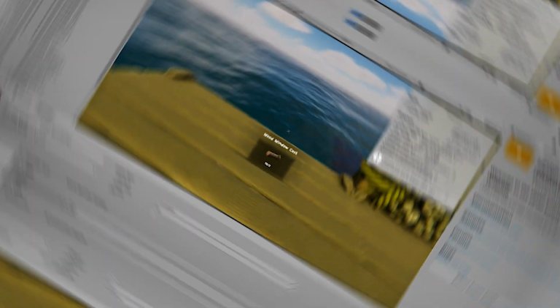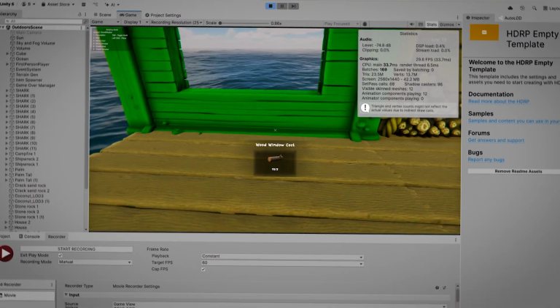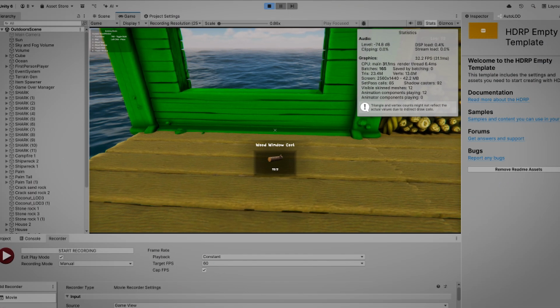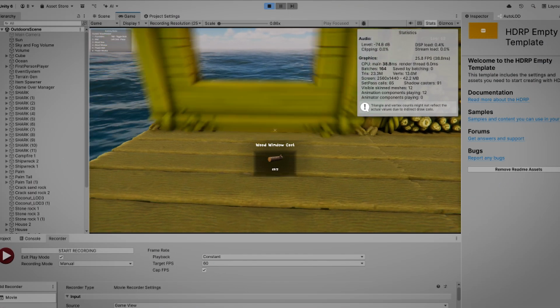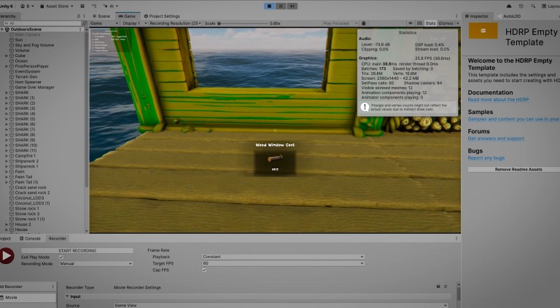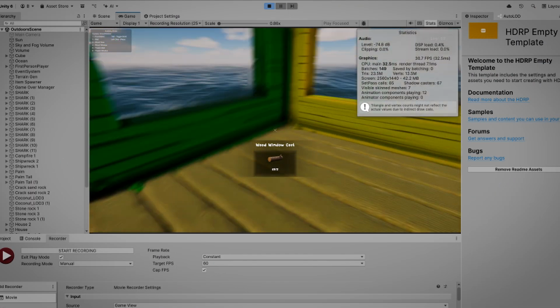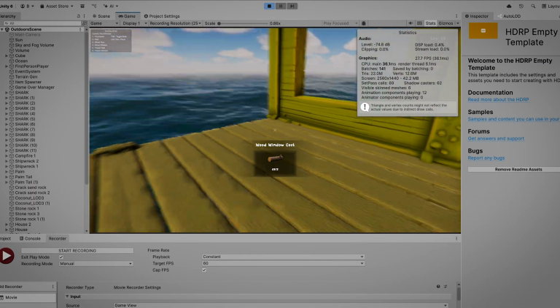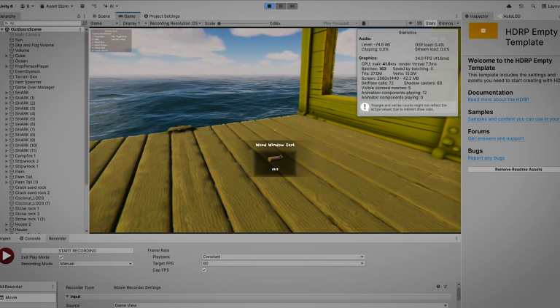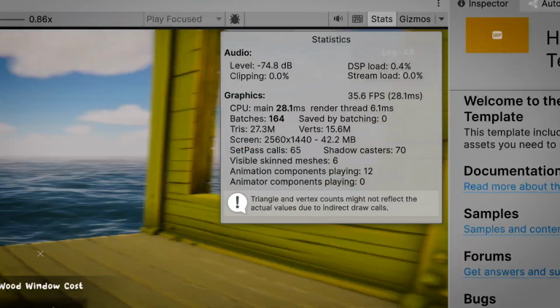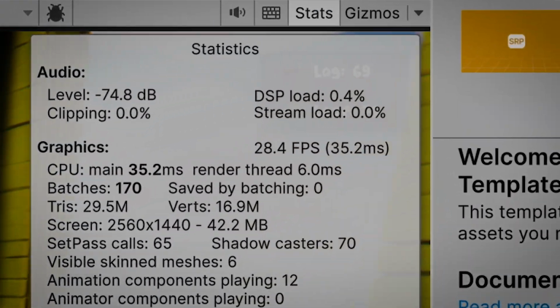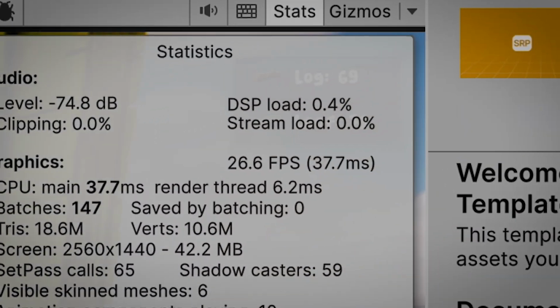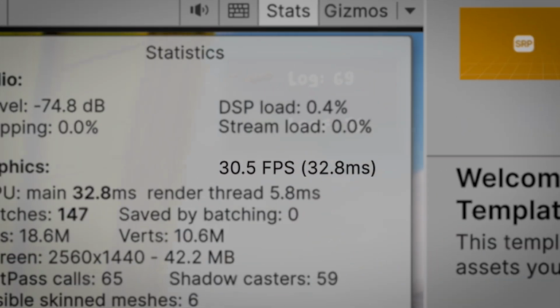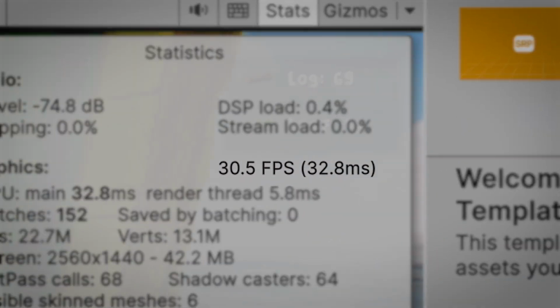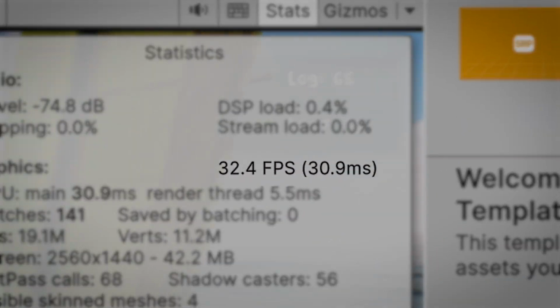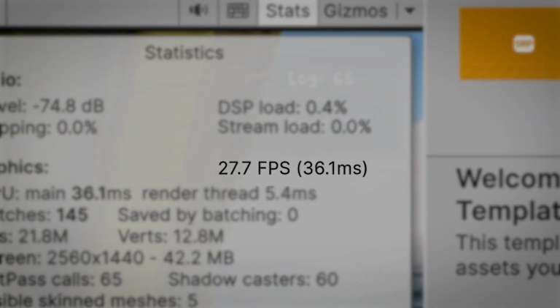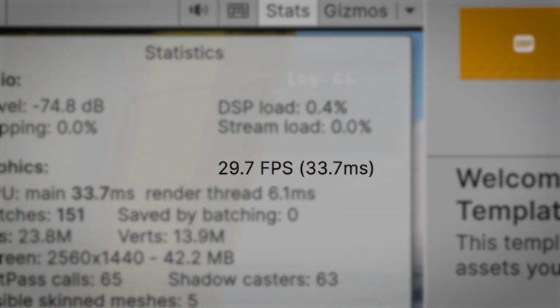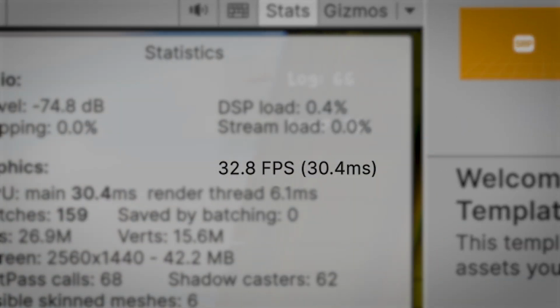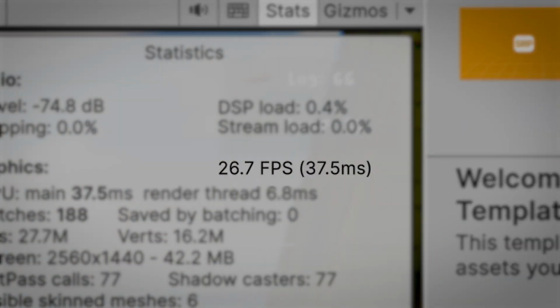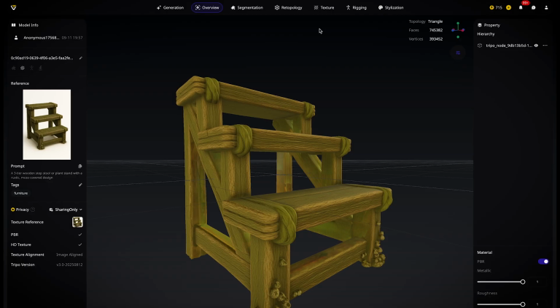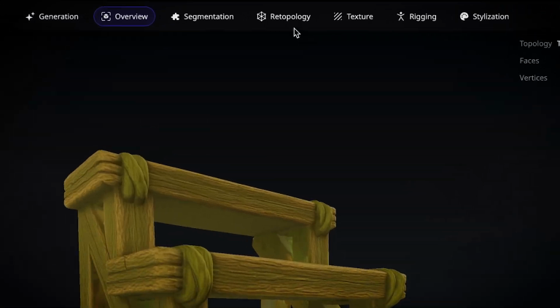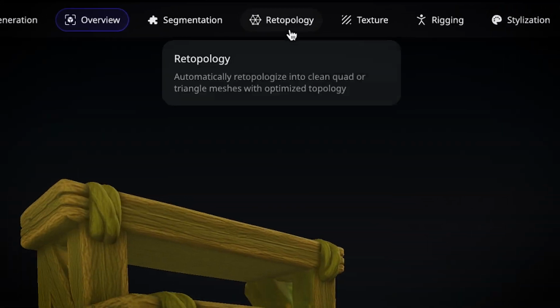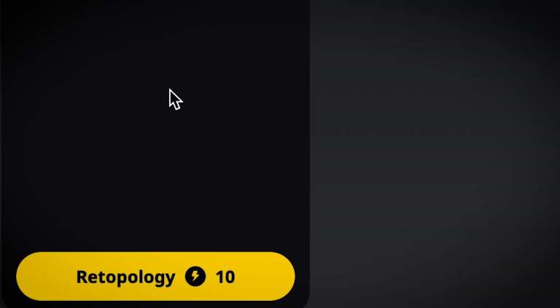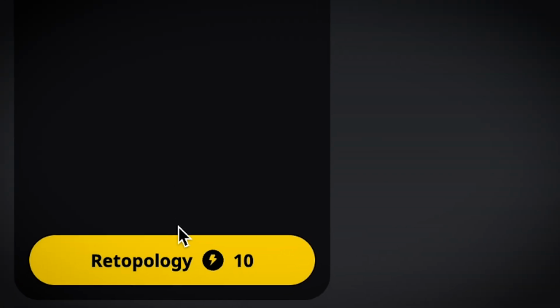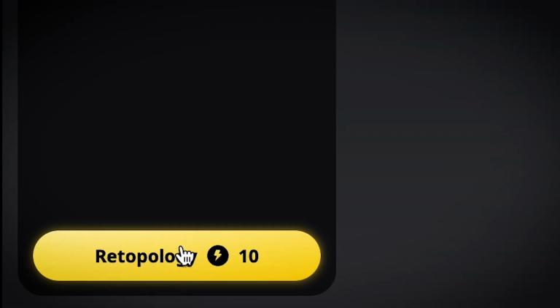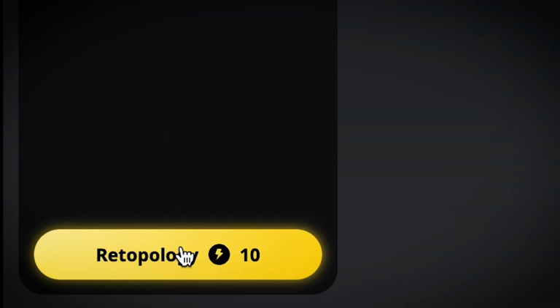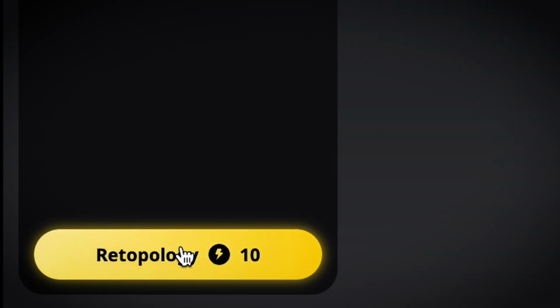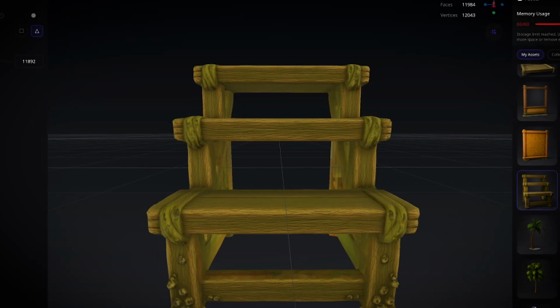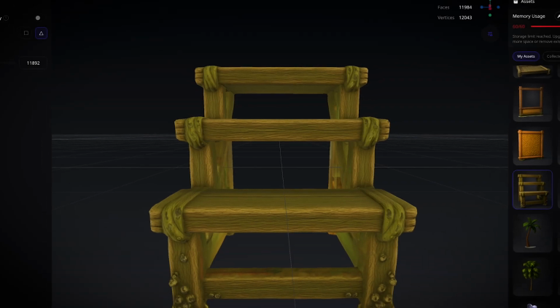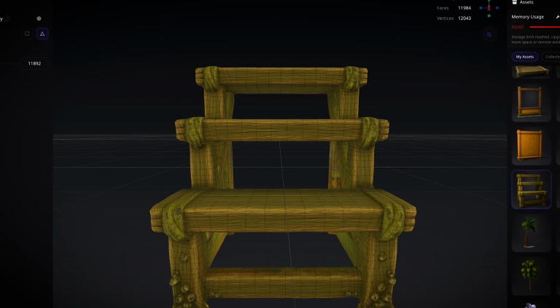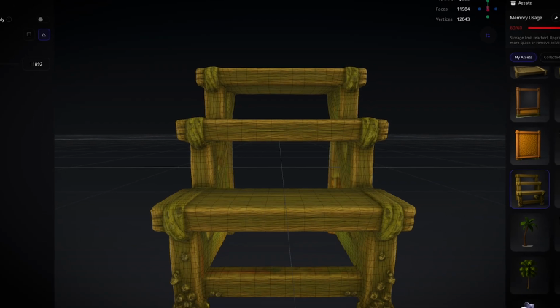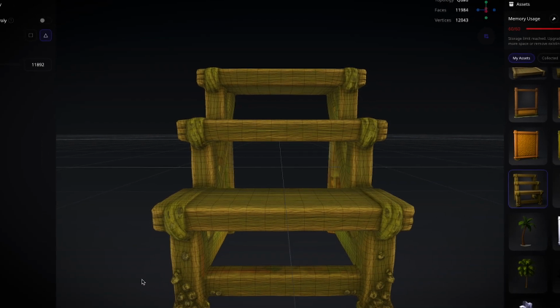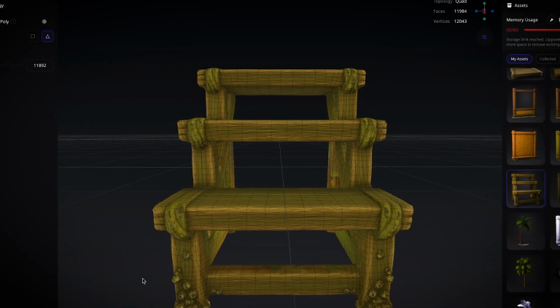We have a pretty big problem, which is that I'm getting like 30 FPS. So I used Tripos' built-in retopology tool to optimize these models.